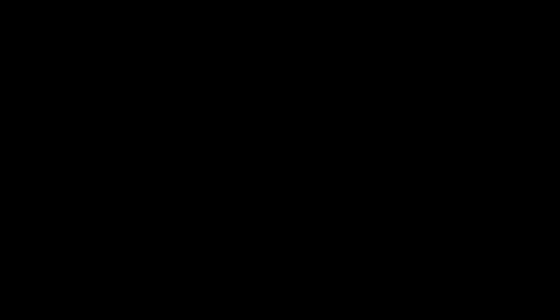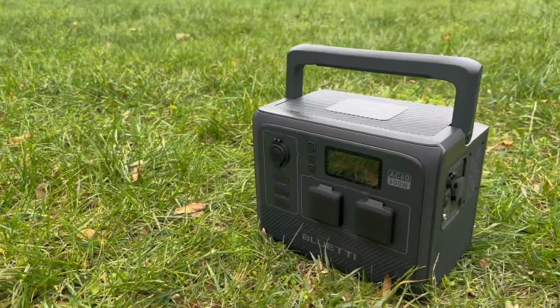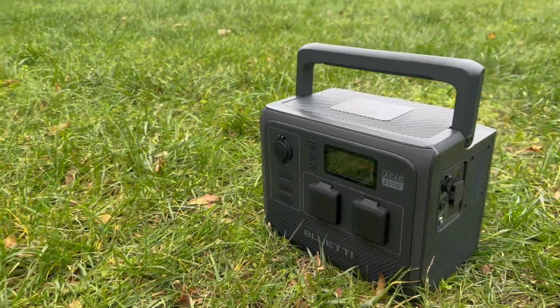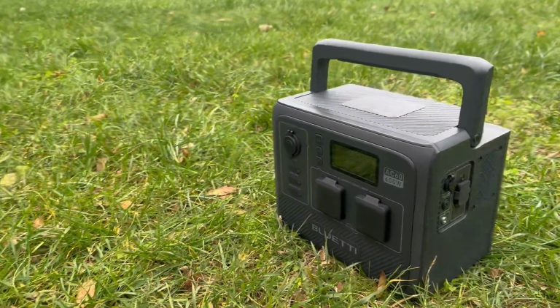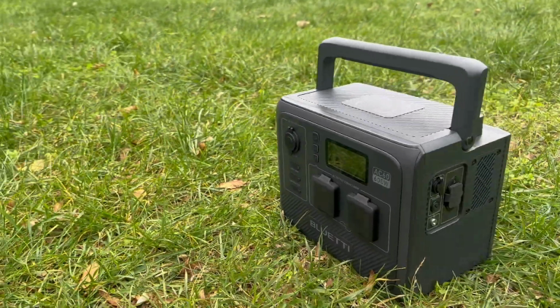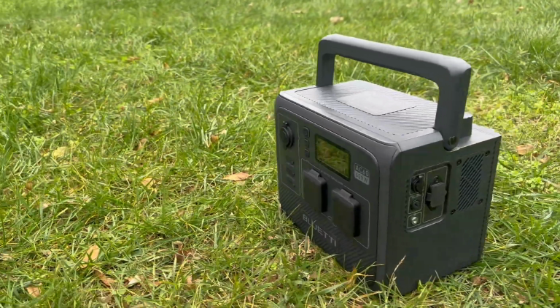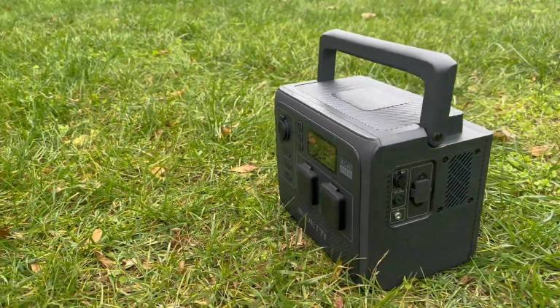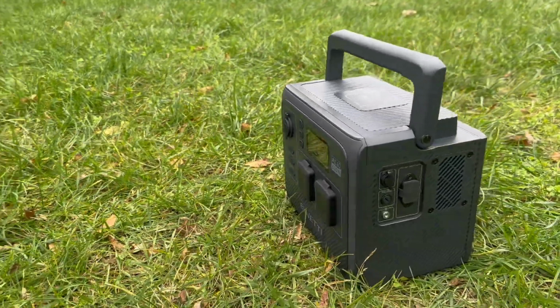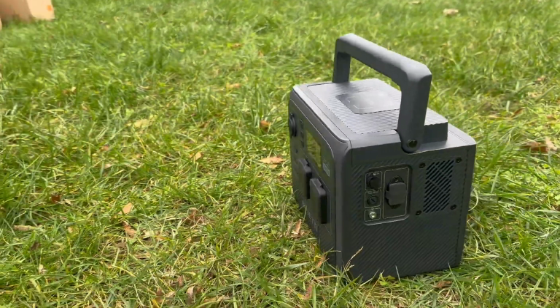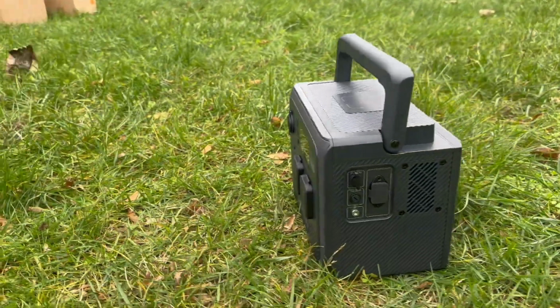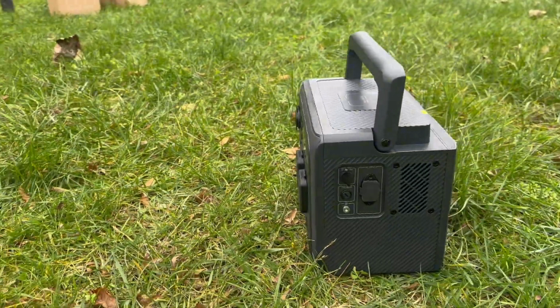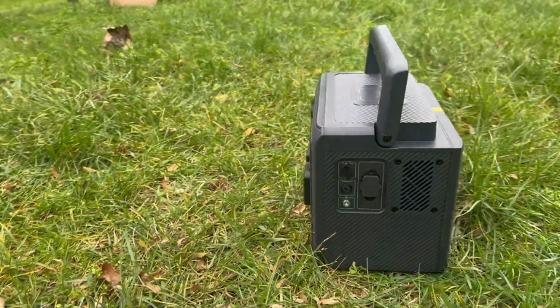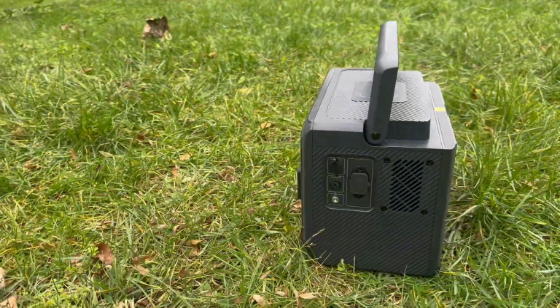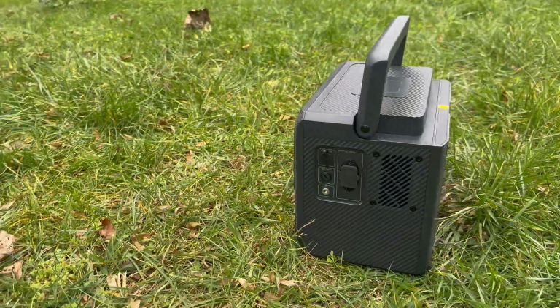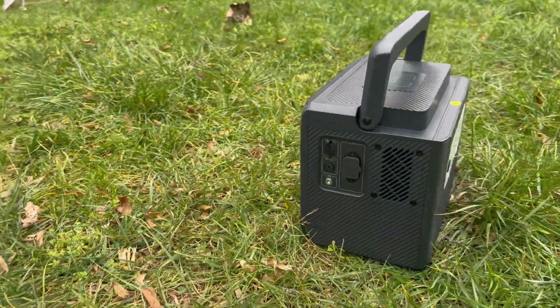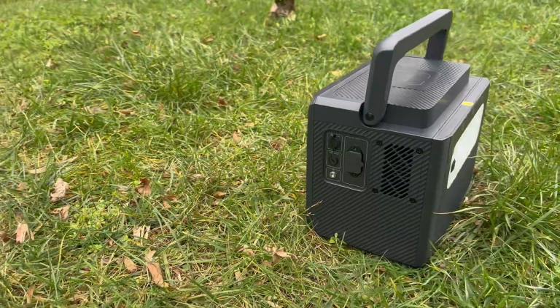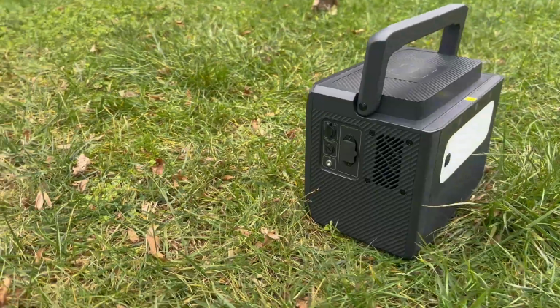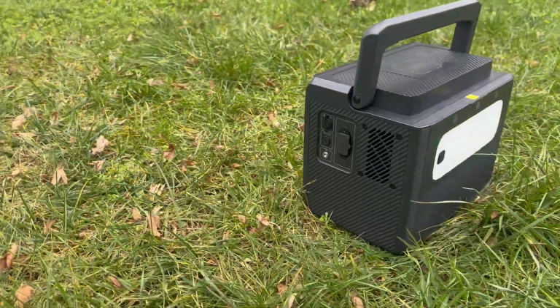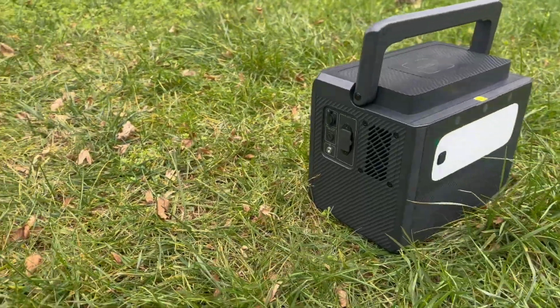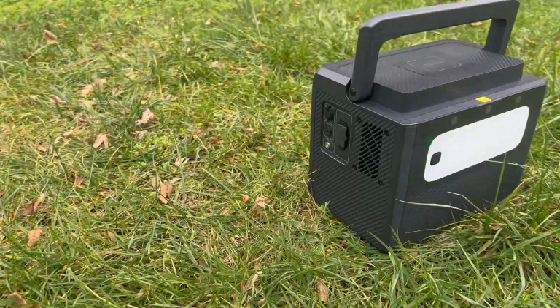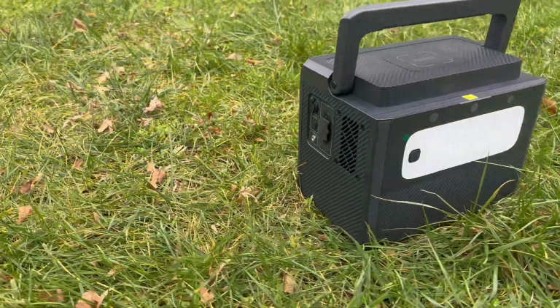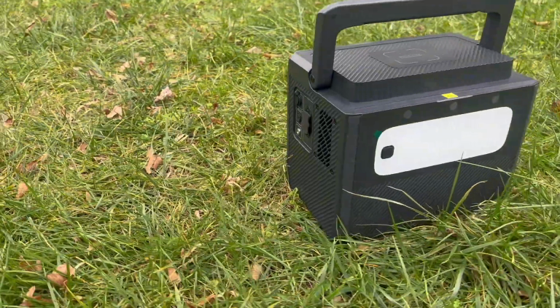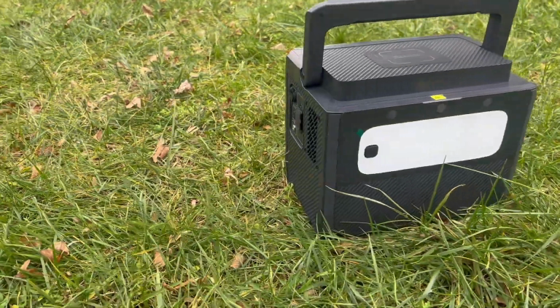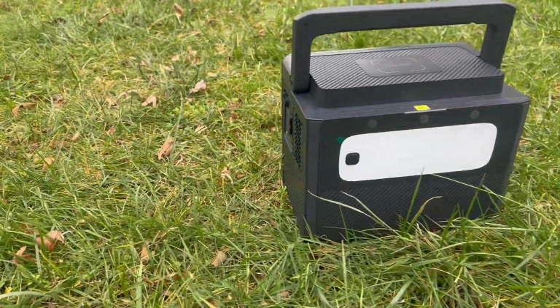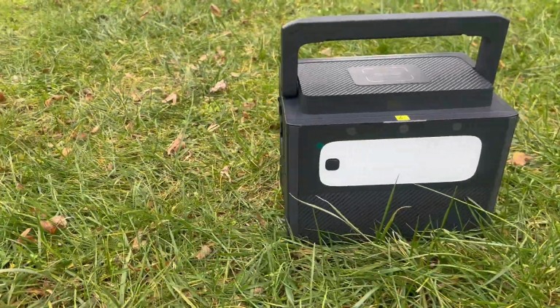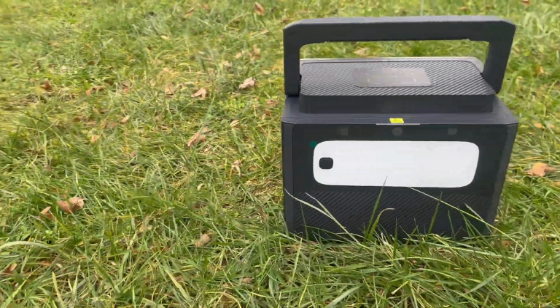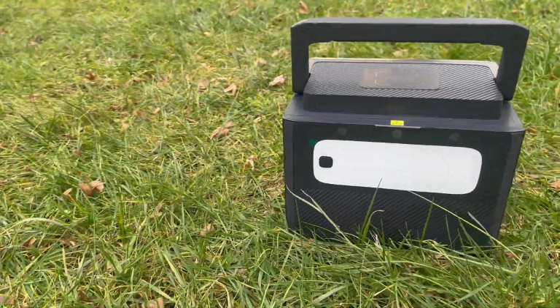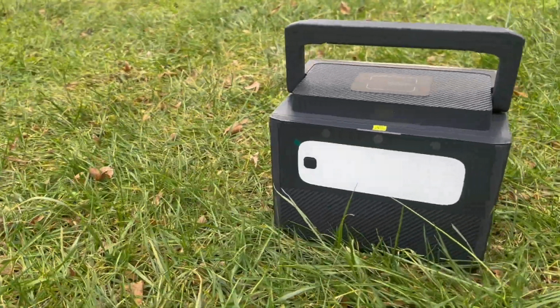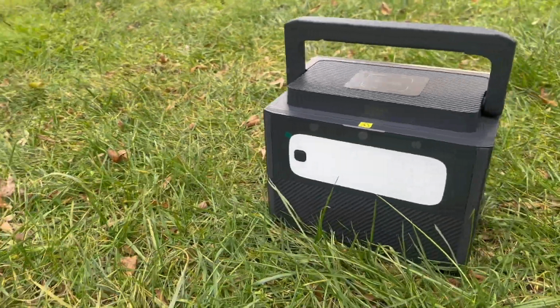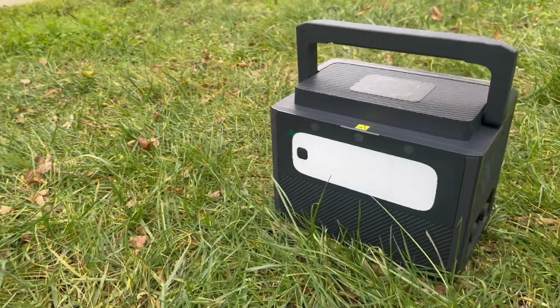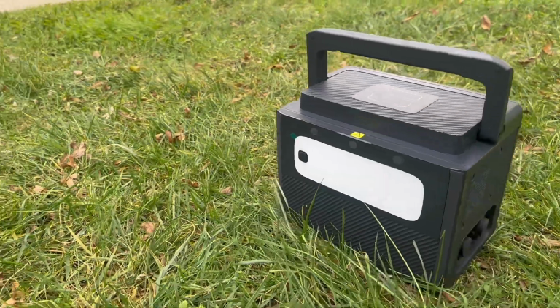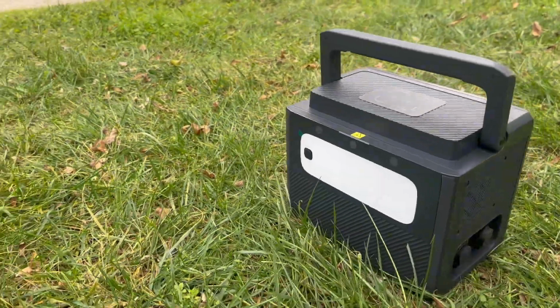The Bluetti AC60 features a well-balanced design, combining portability and capacity efficiently. Weighing just 9.1 kilograms, it outshines many competitors in terms of its lightweight build, ensuring easy transport.